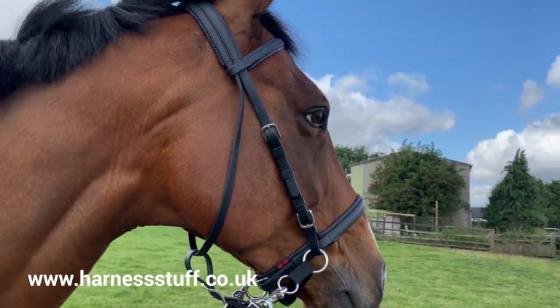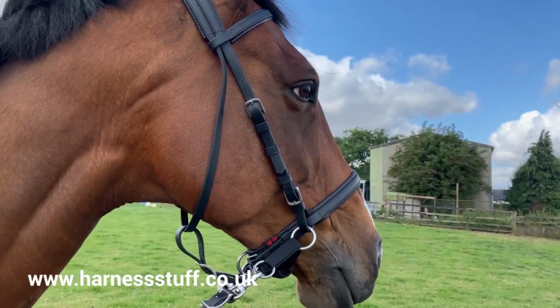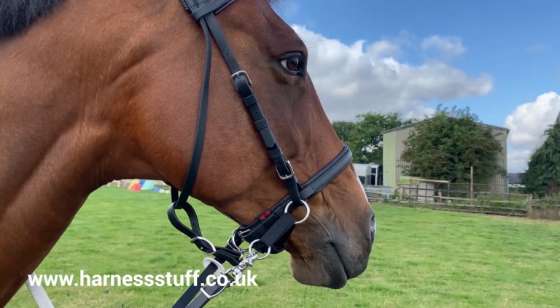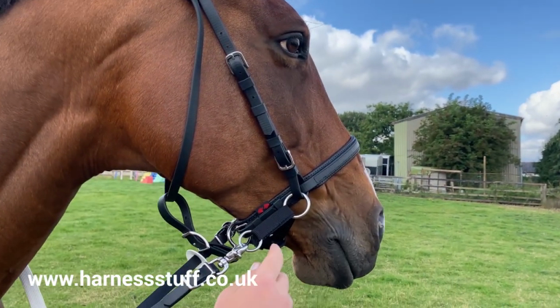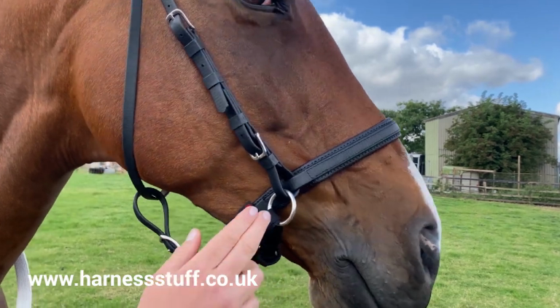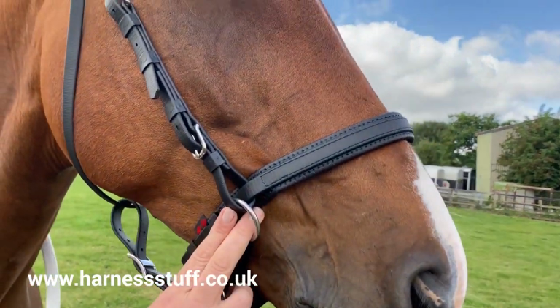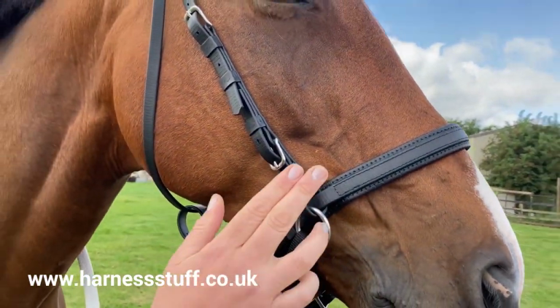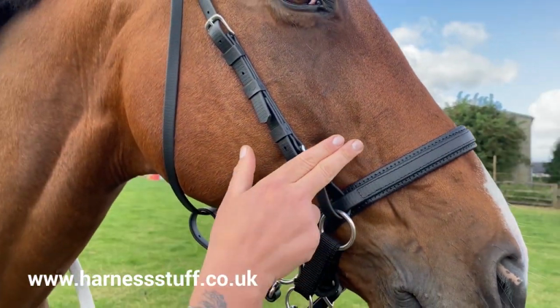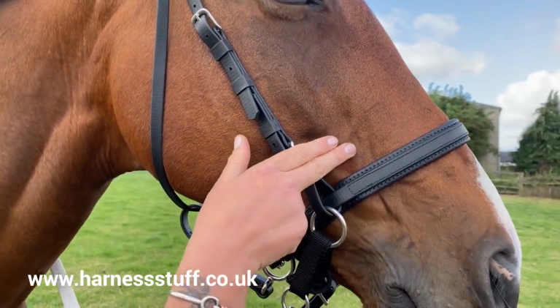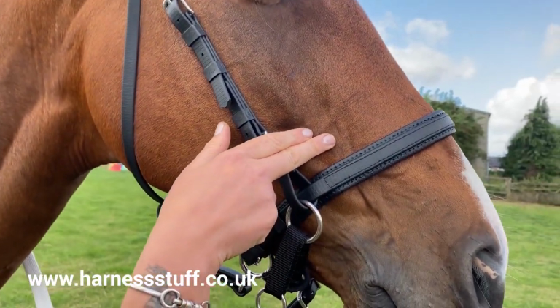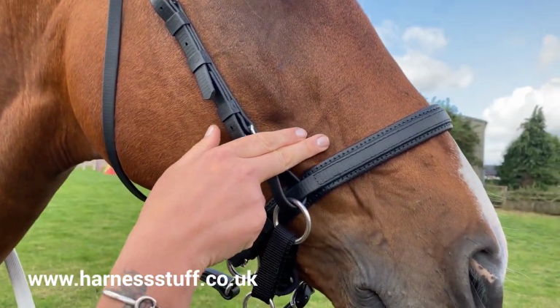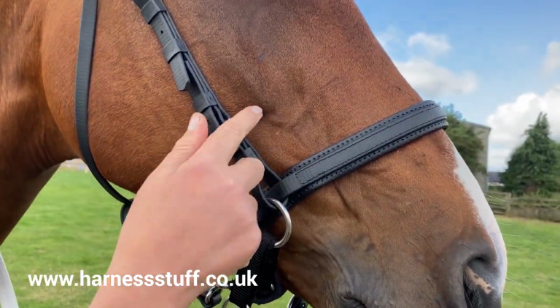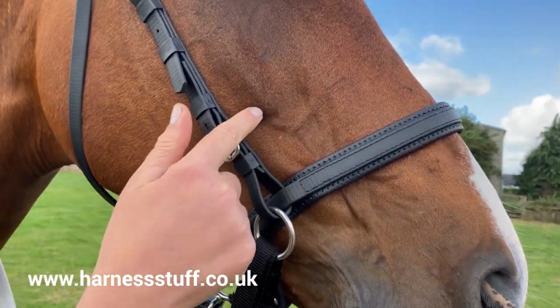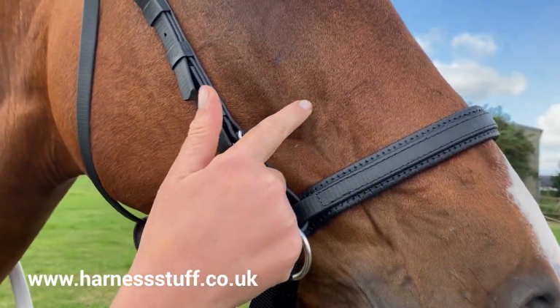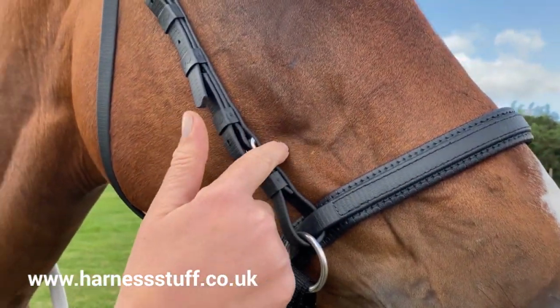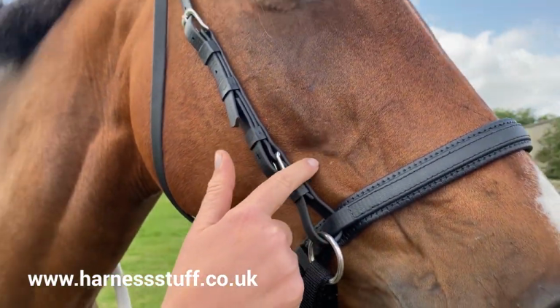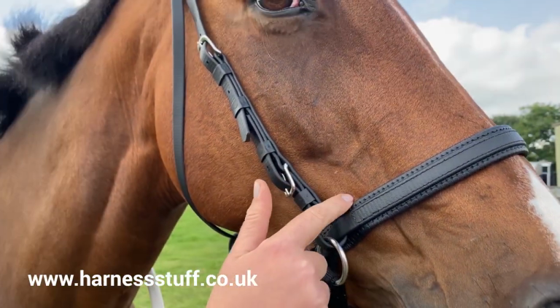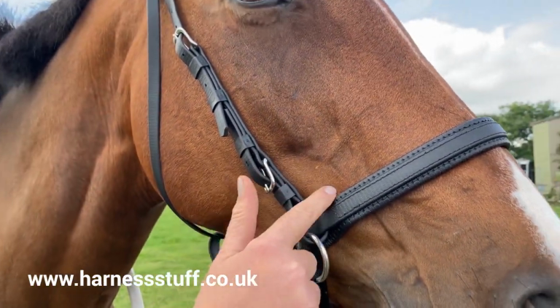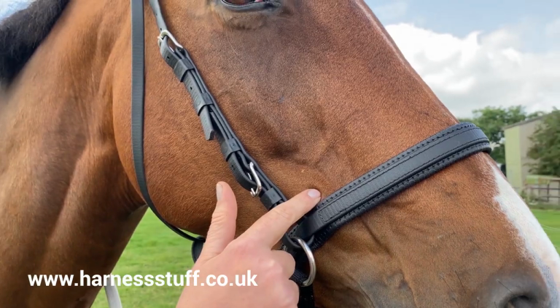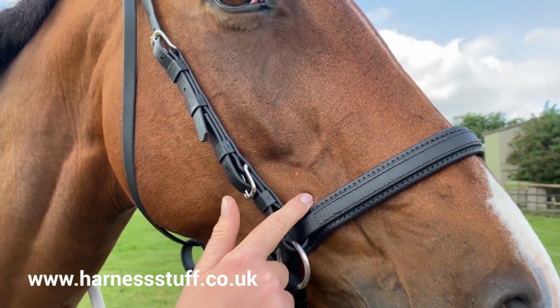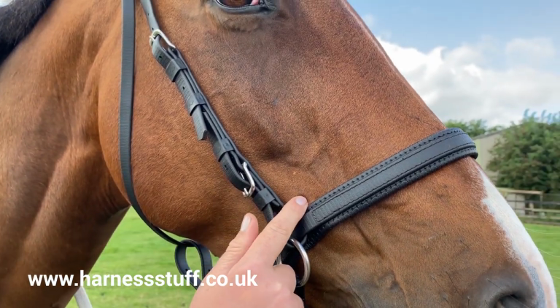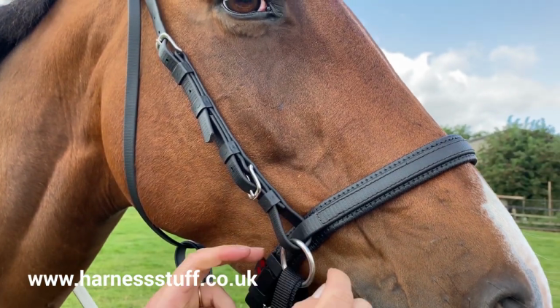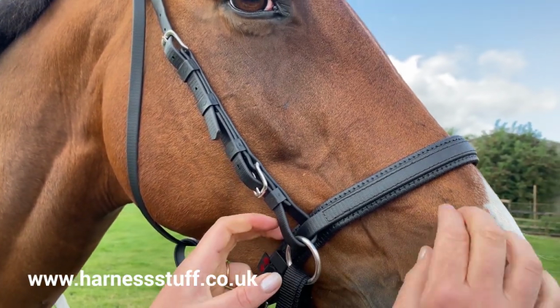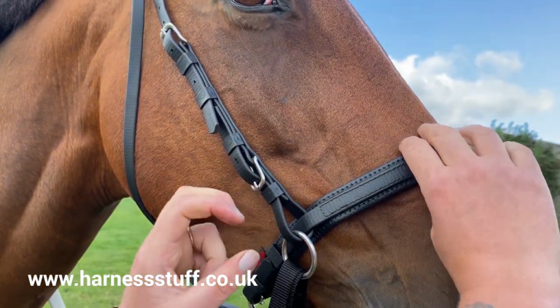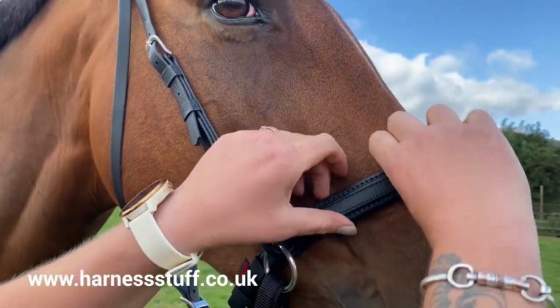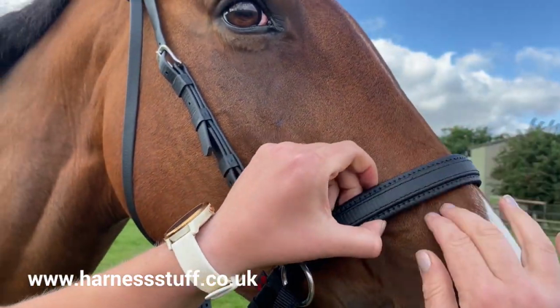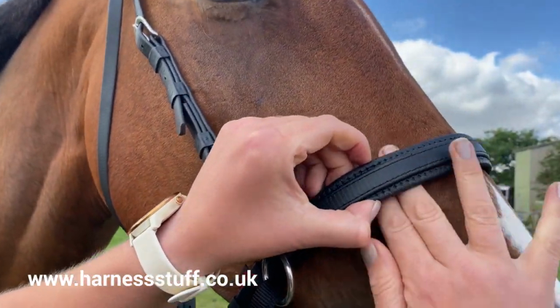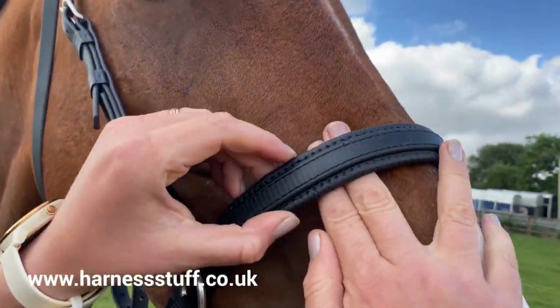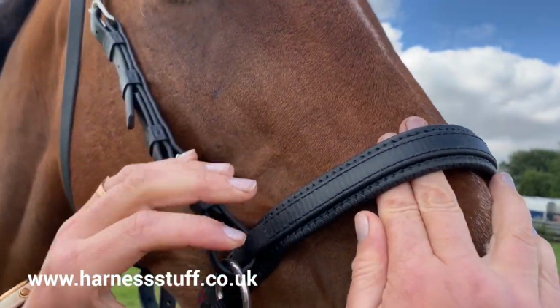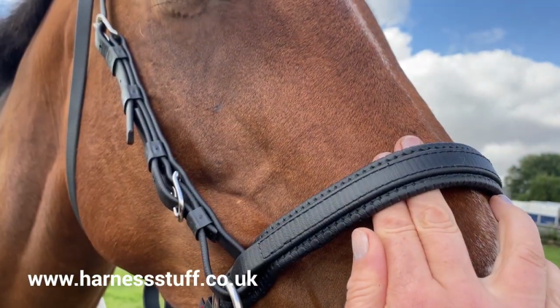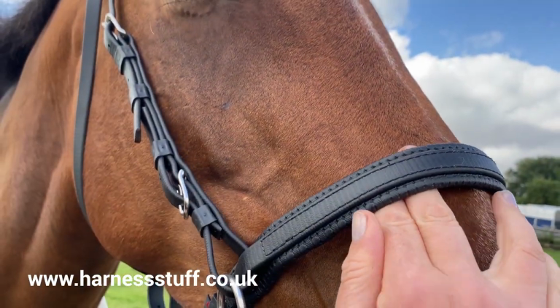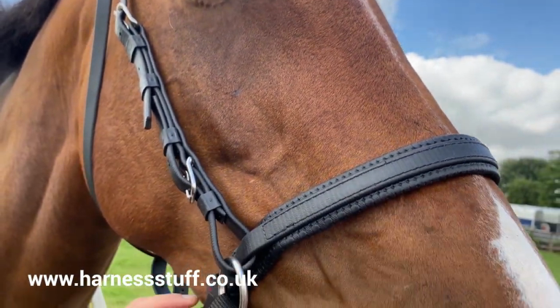The noseband should sit approximately two fingers below the prominent cheekbone. You should be able to get two flat fingers at the front of the noseband and the back.